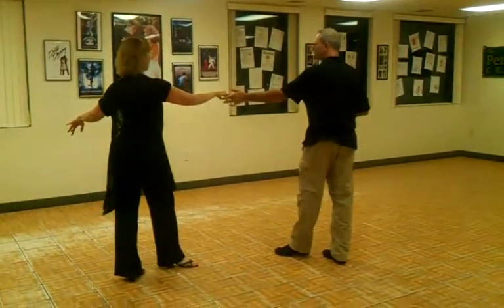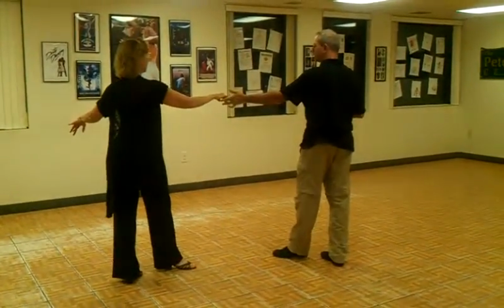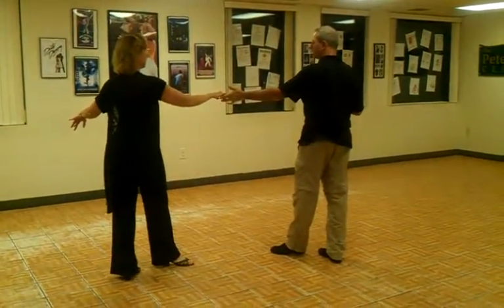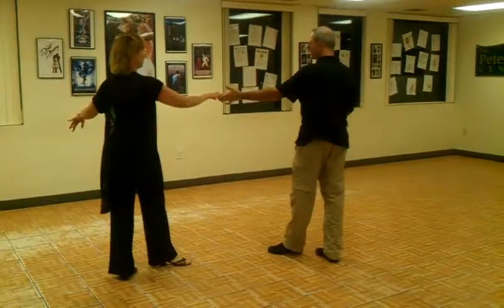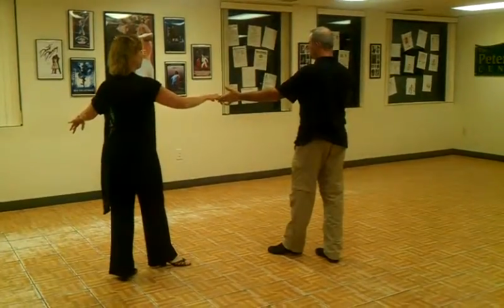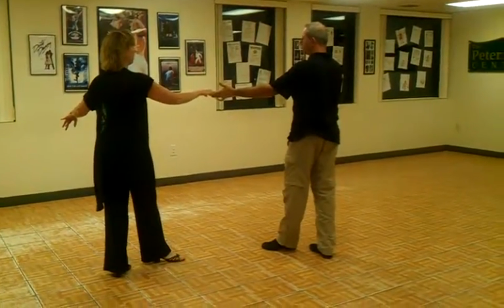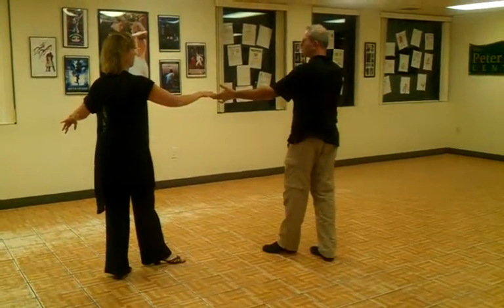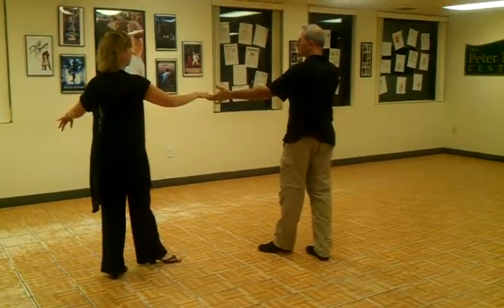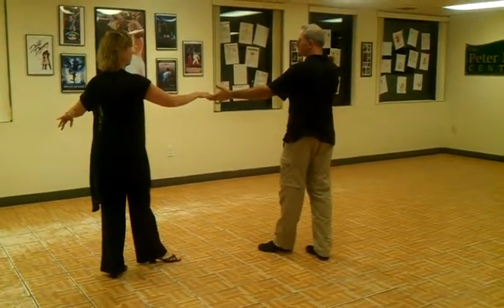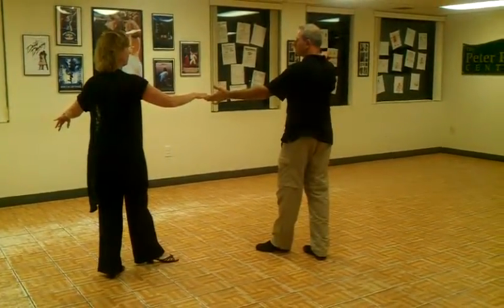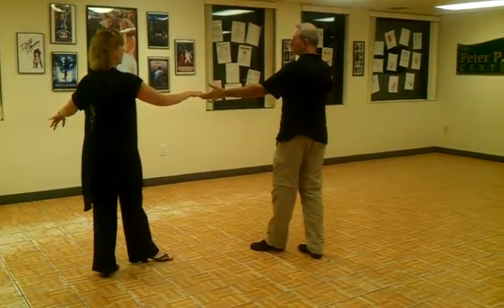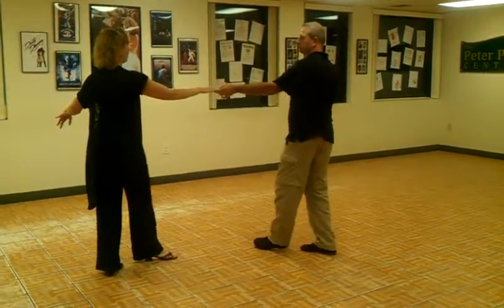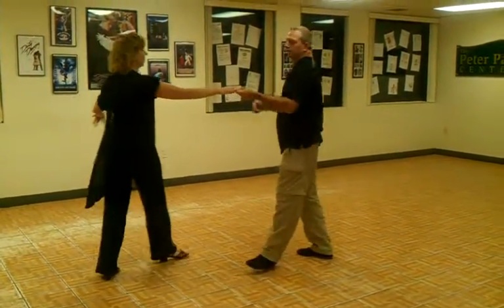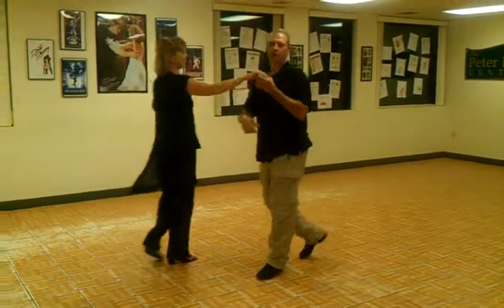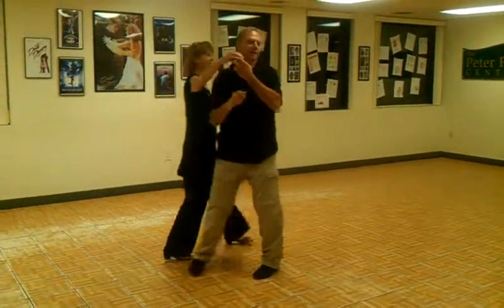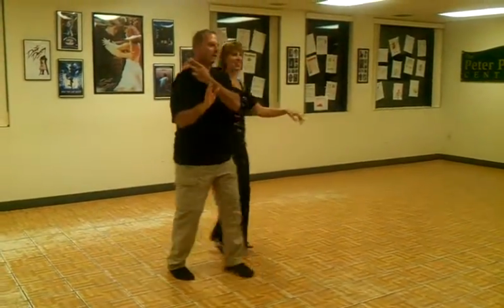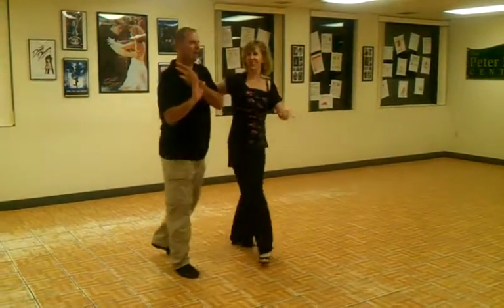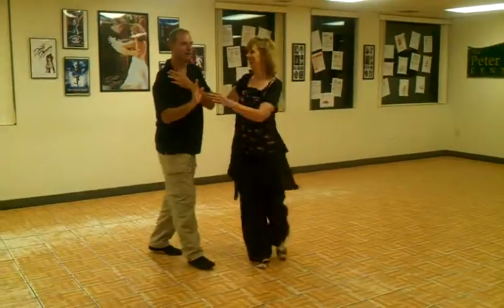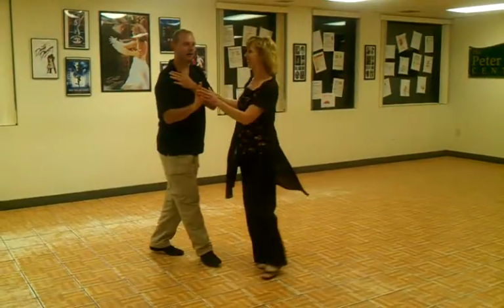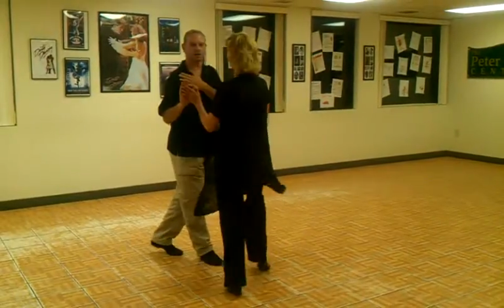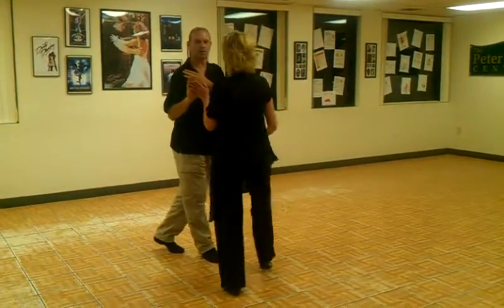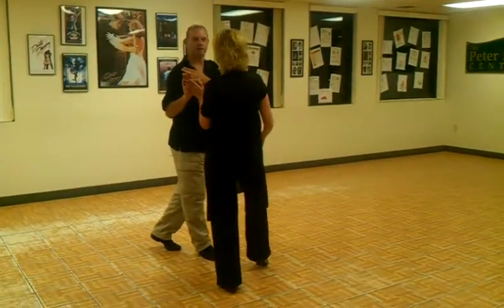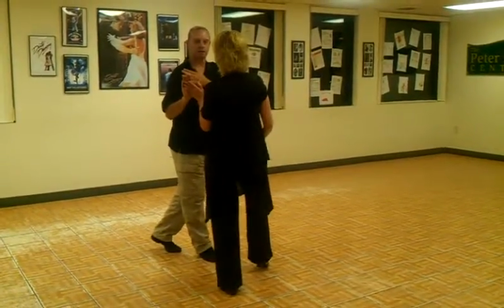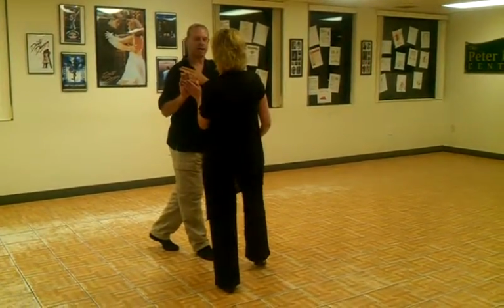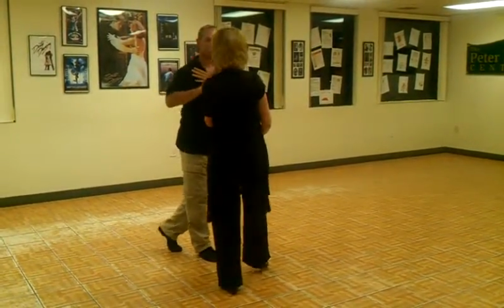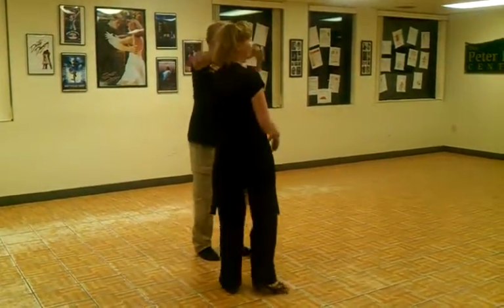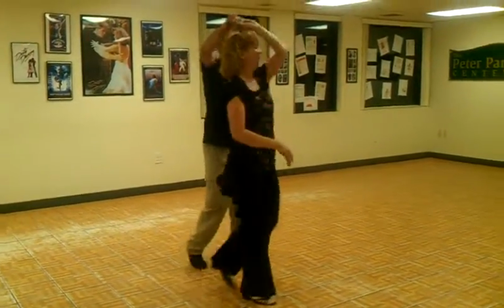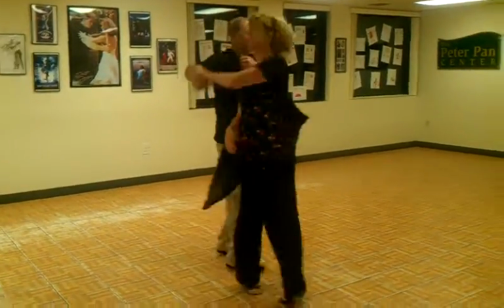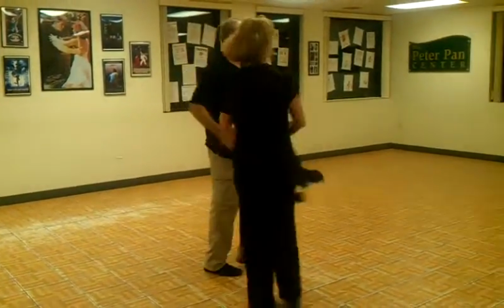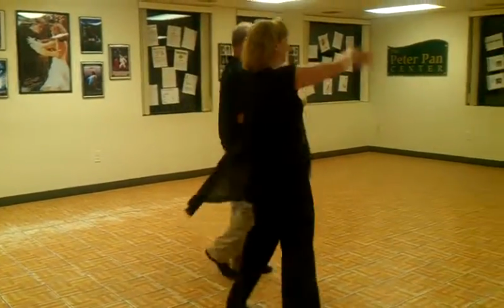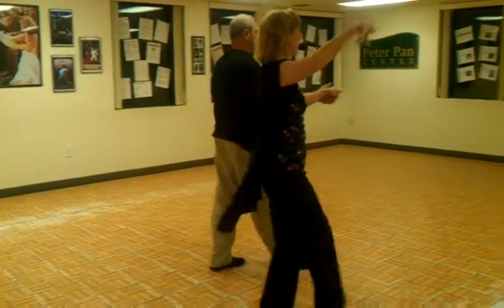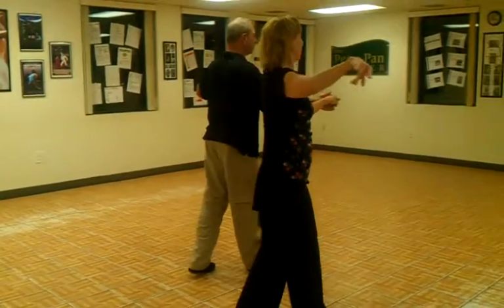We're going to do a cut step, taking this to your shoulder-shoulder. Quick-quick, off in the hand. Slow-slow, into a patty cake. Quick-quick-slow-slow.